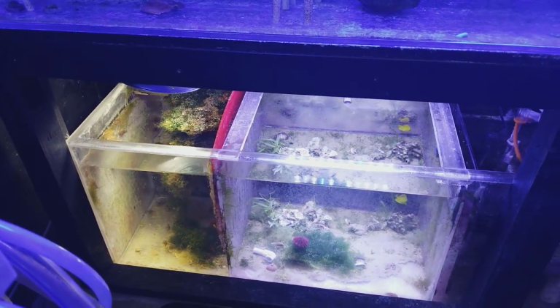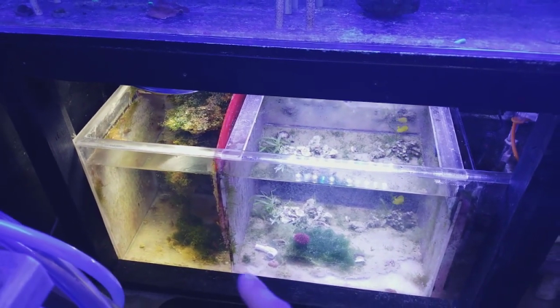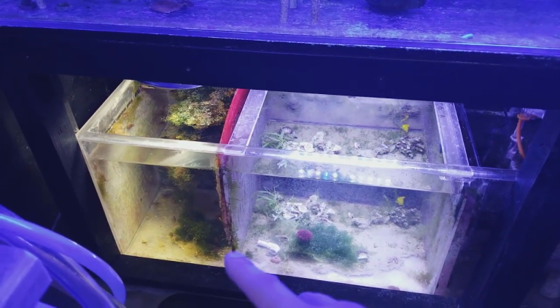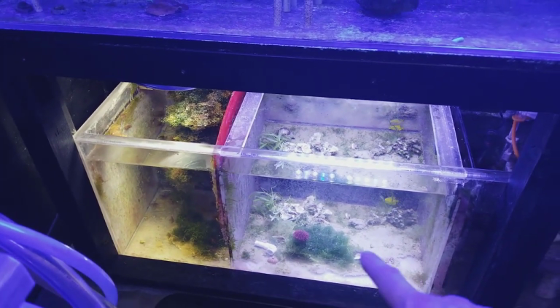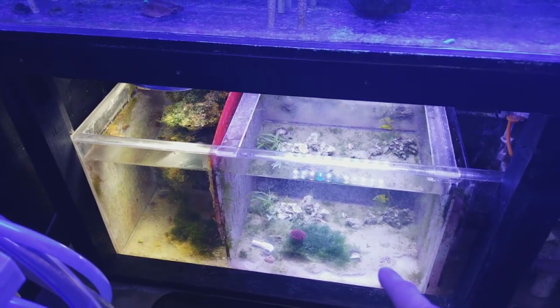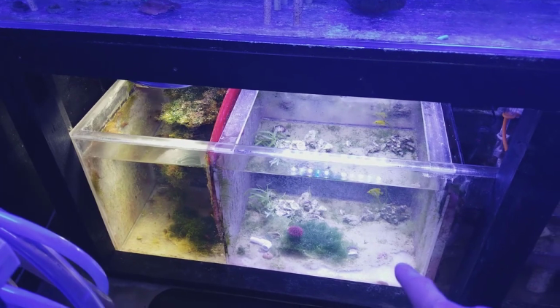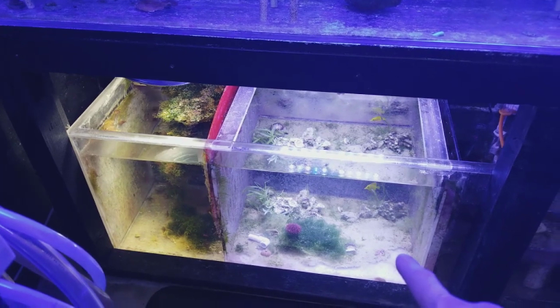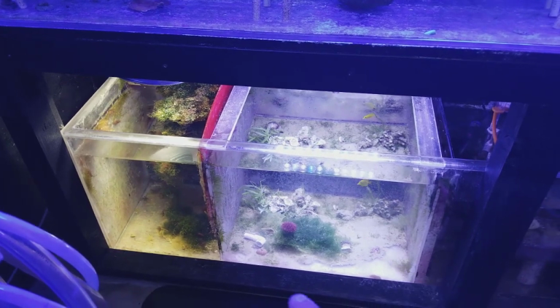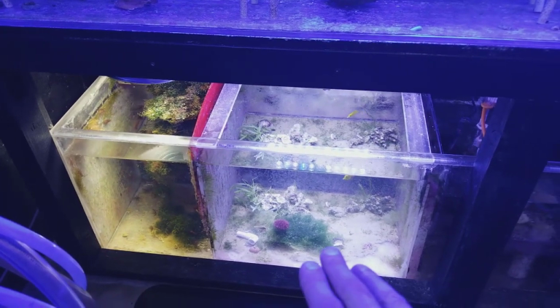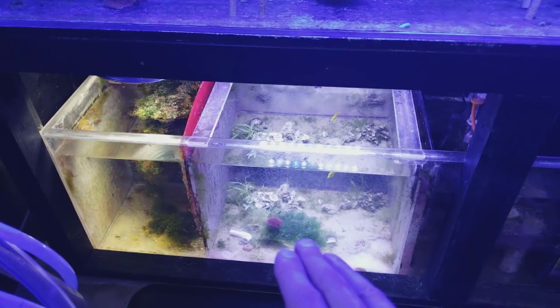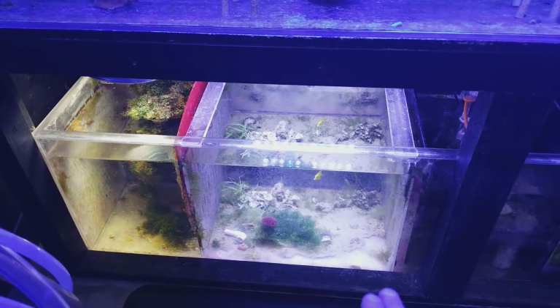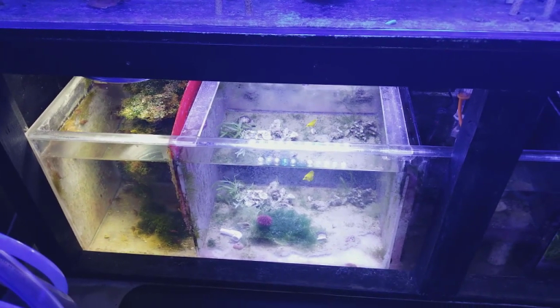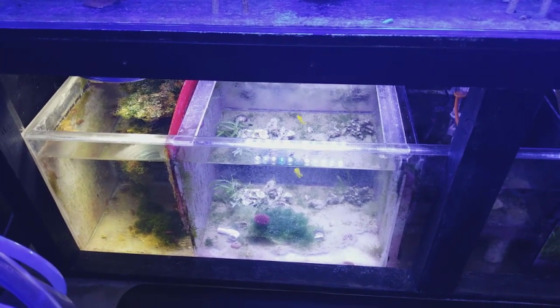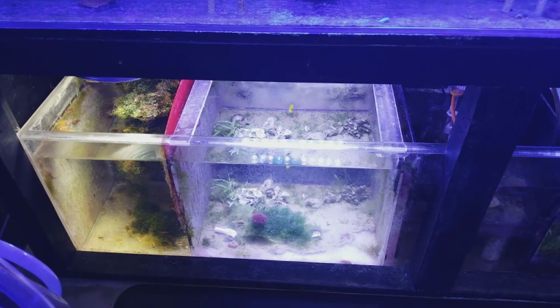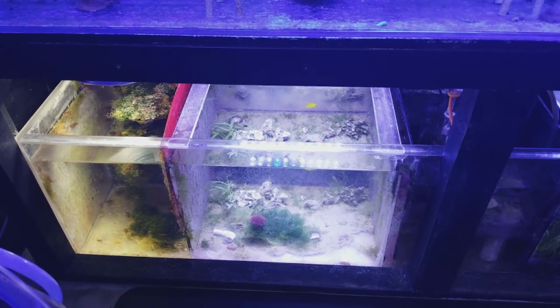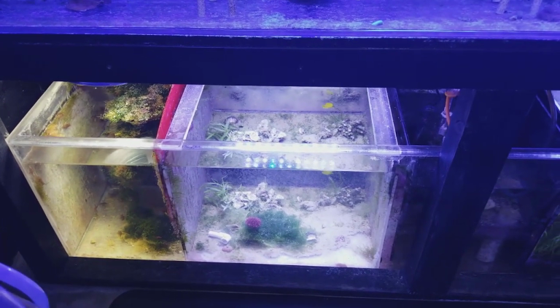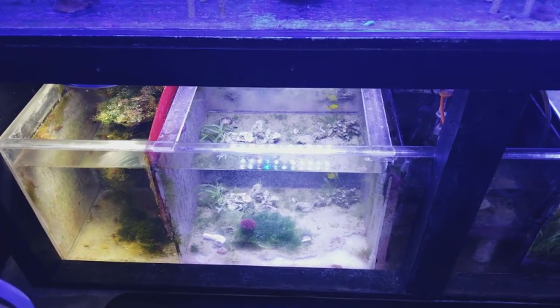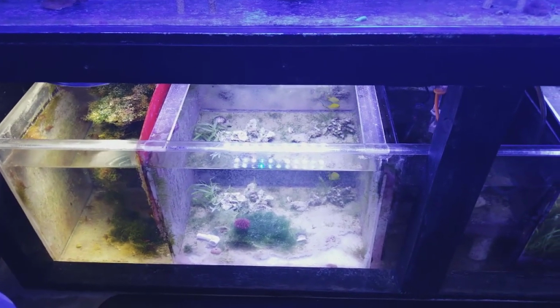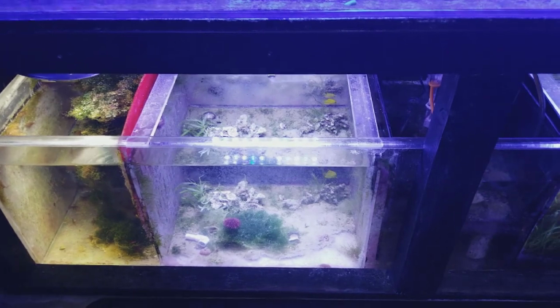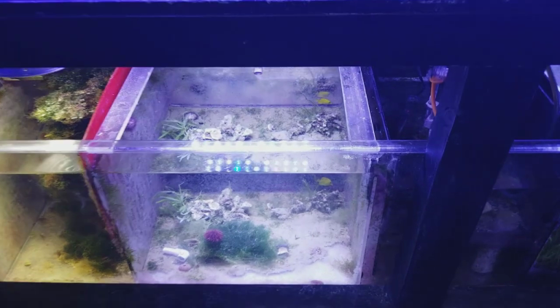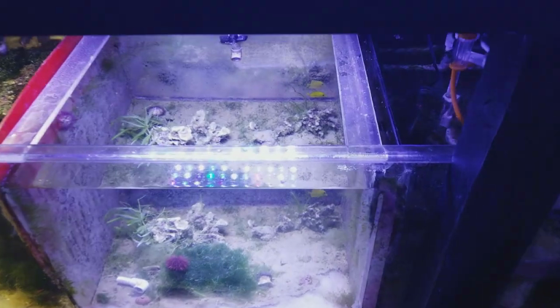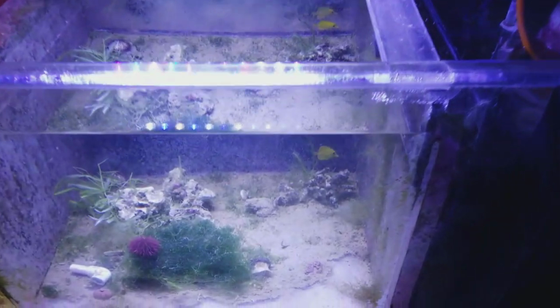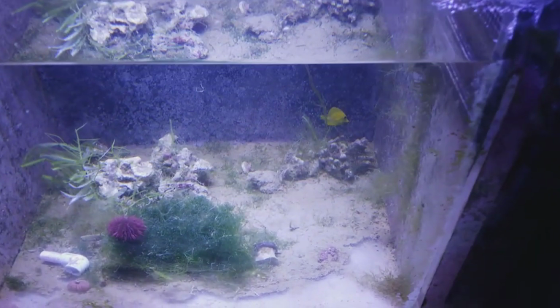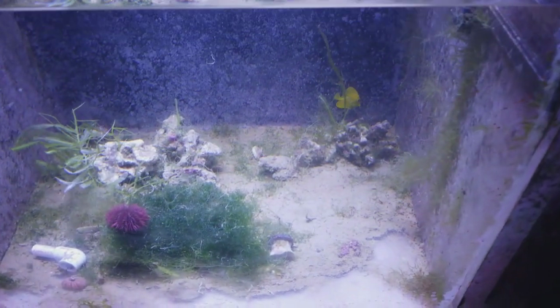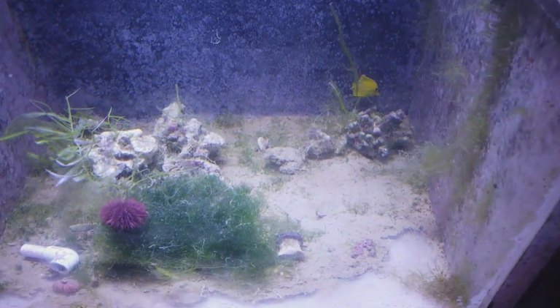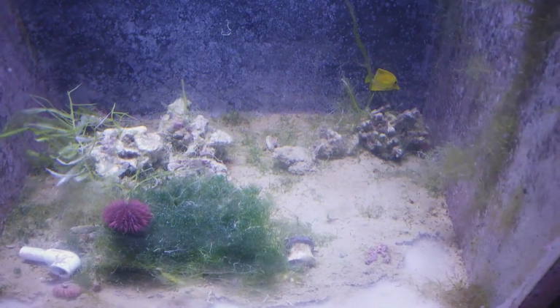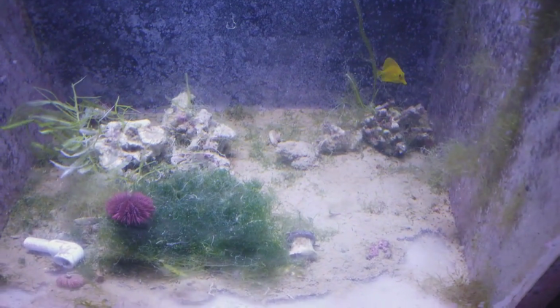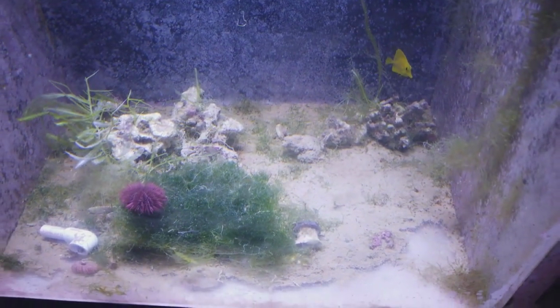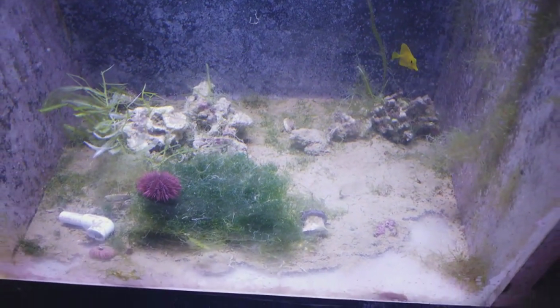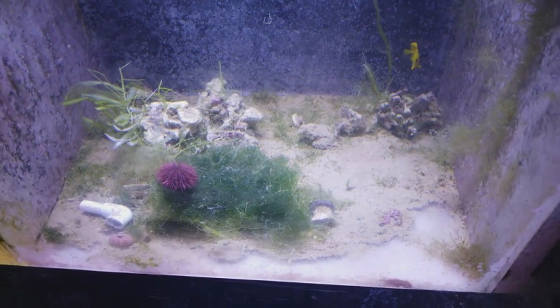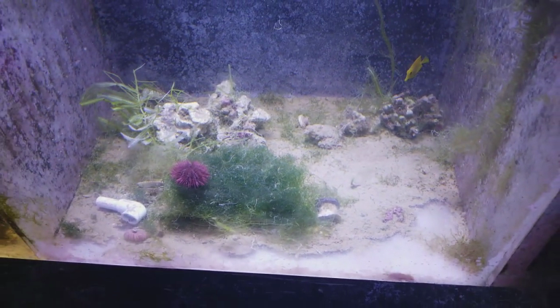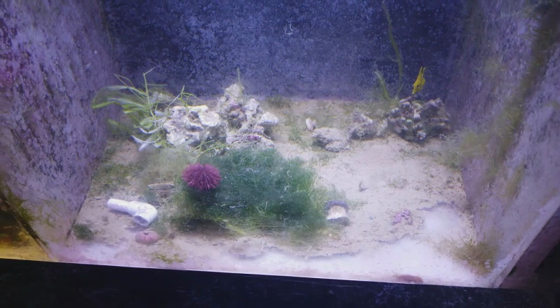Tons and tons of detritus will build up in the bottom here, and if I had a sock, that may not have happened. Over time I will vacuum that out. Look at all that.